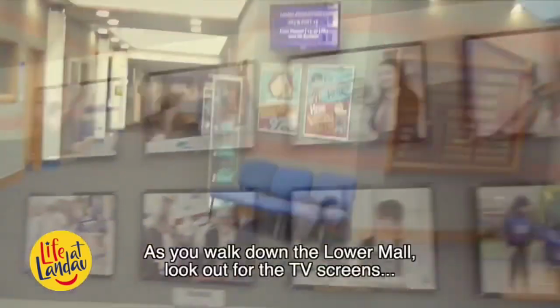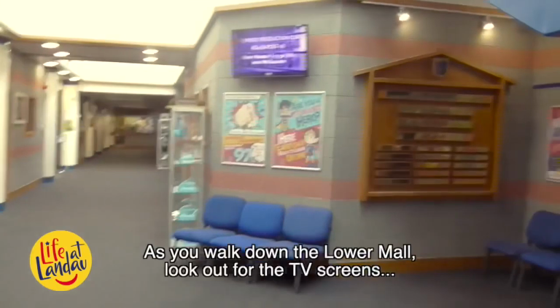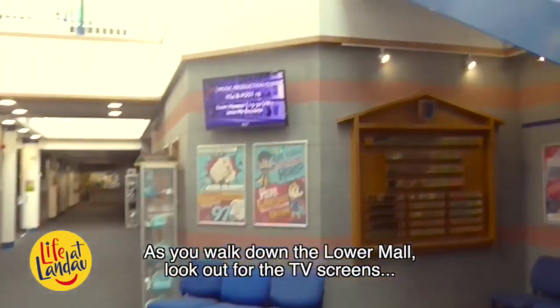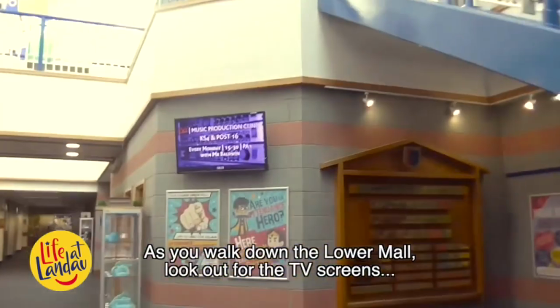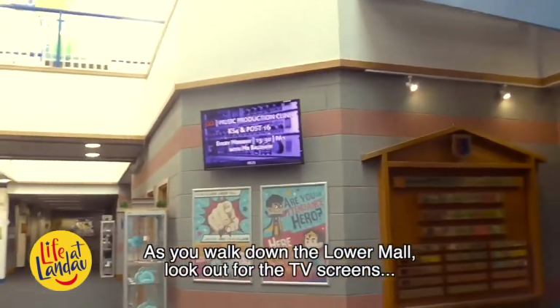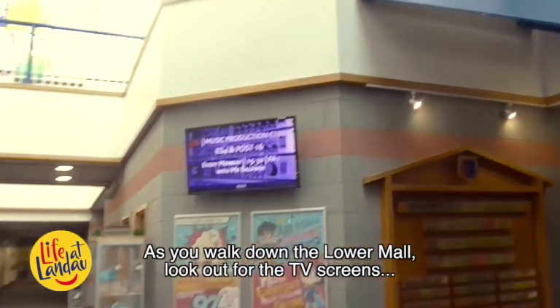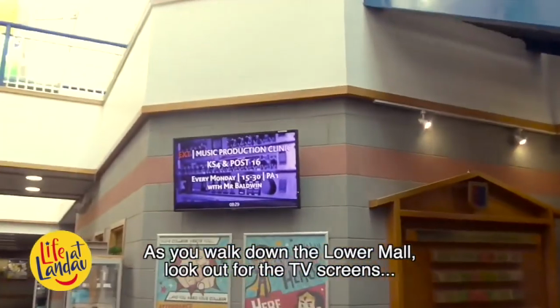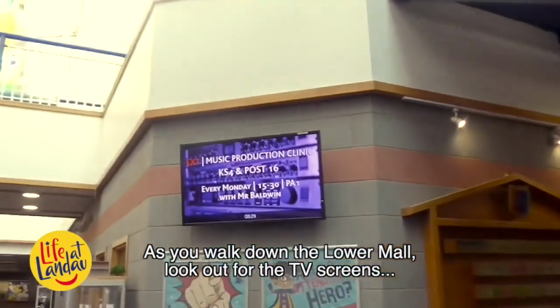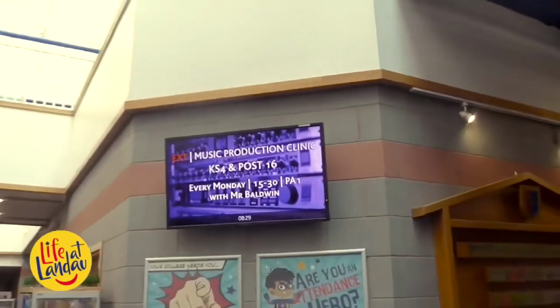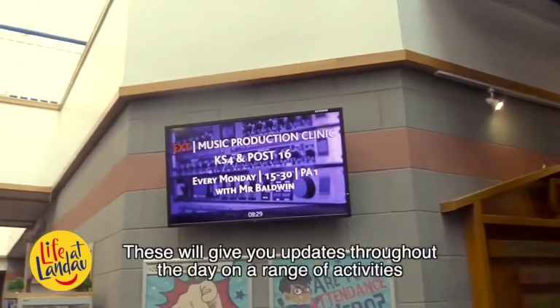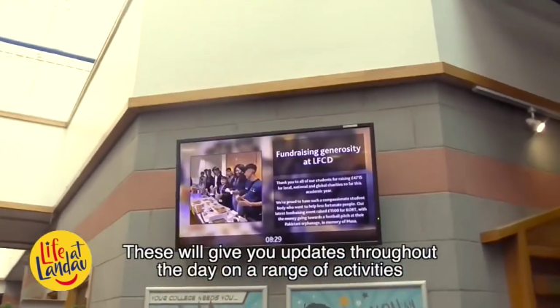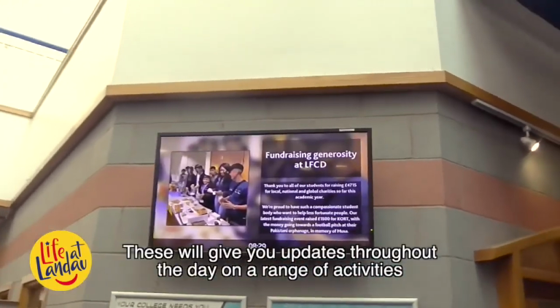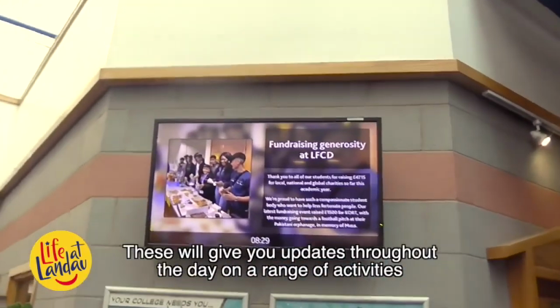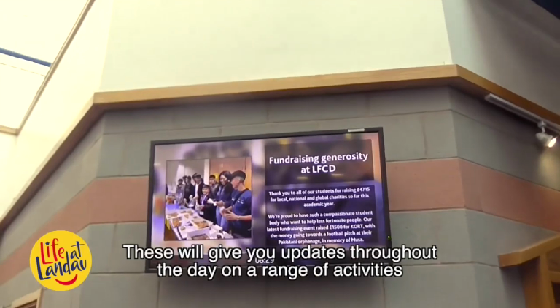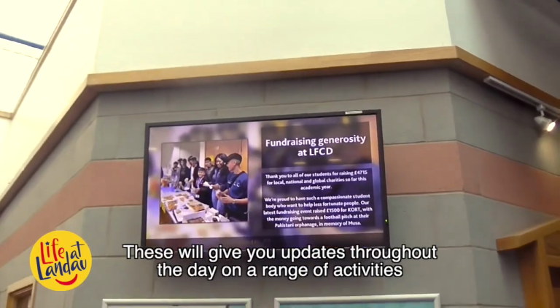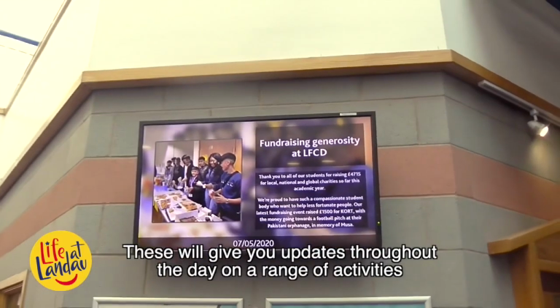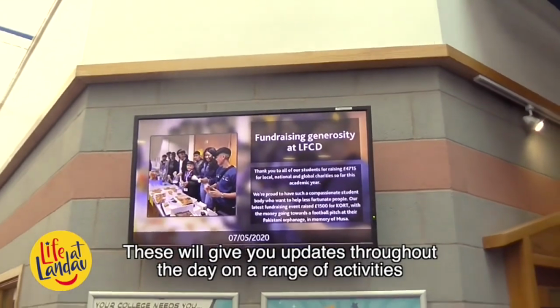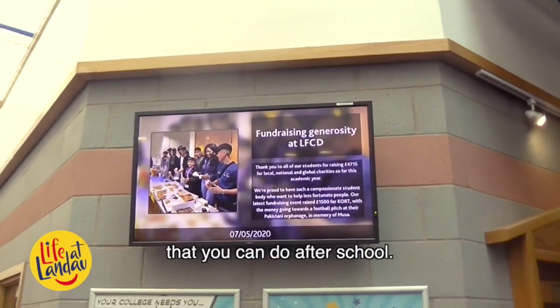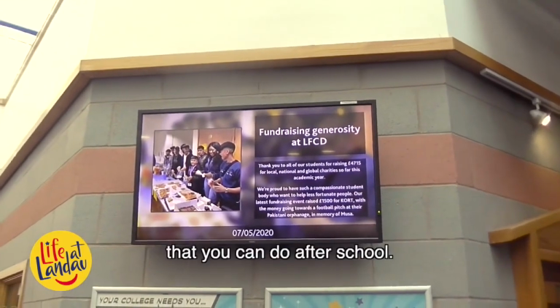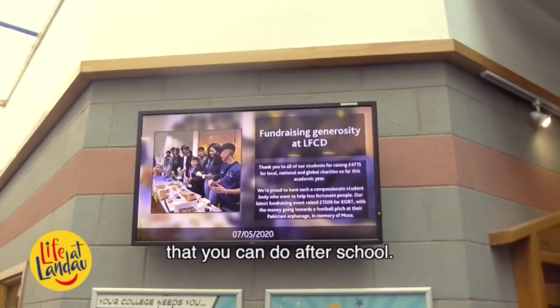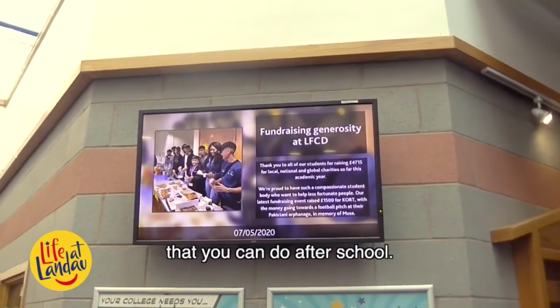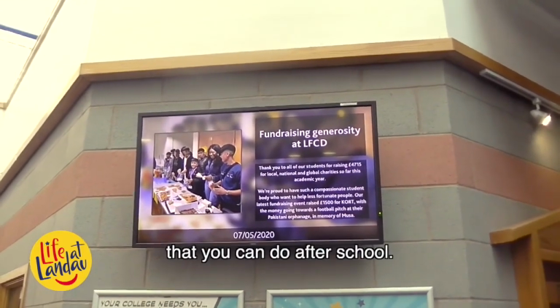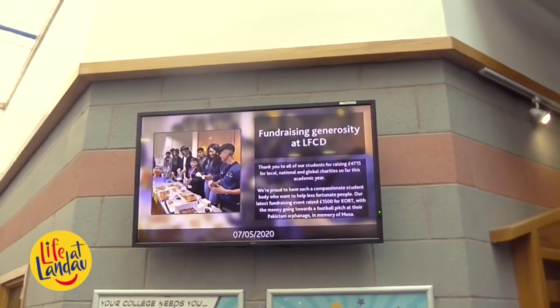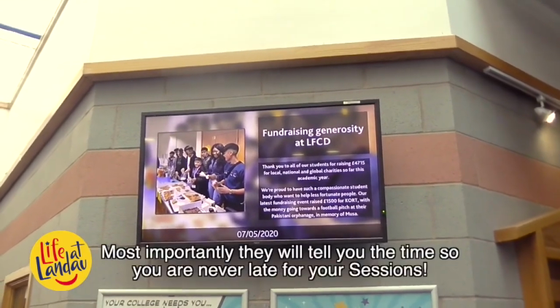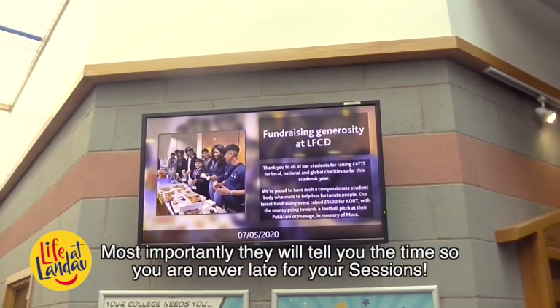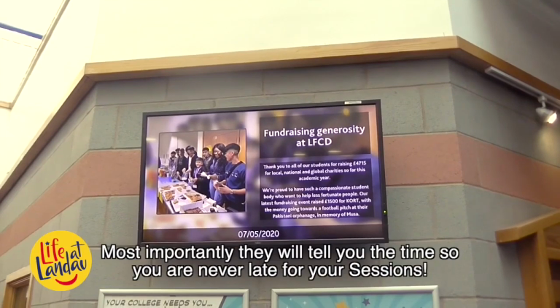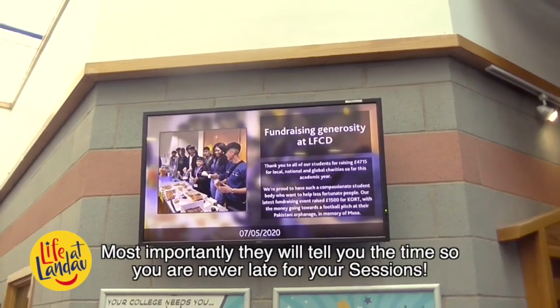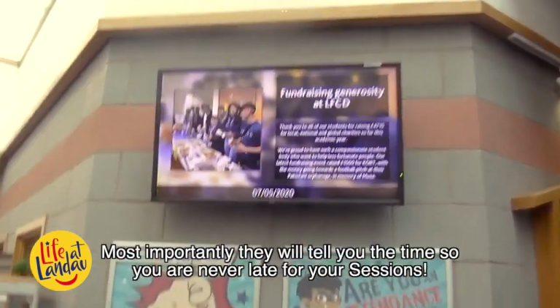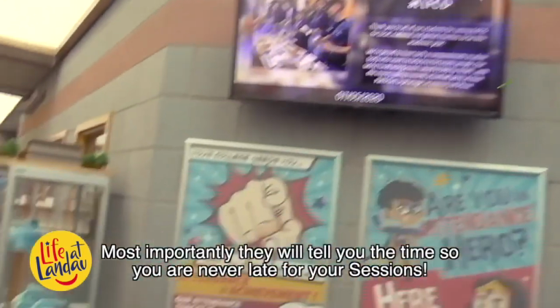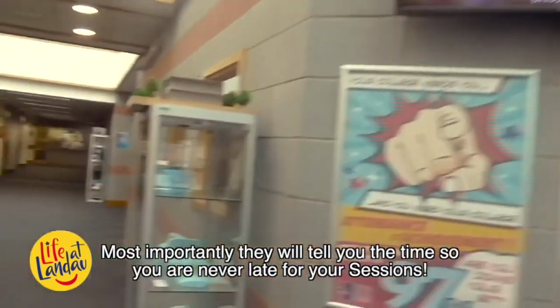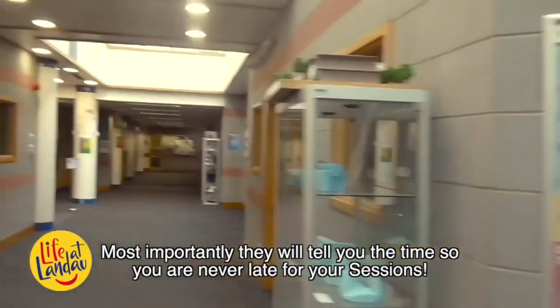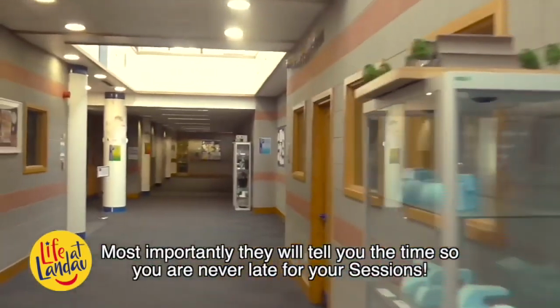As you walk down the Lower Mount, look out for the TV screens. These will give you updates throughout the day on a range of activities that you can do after school. Most importantly, these will tell you the time so you will never be late for your sessions.